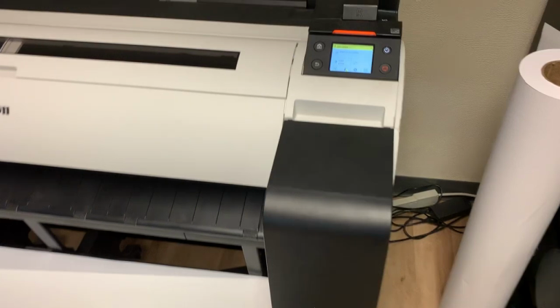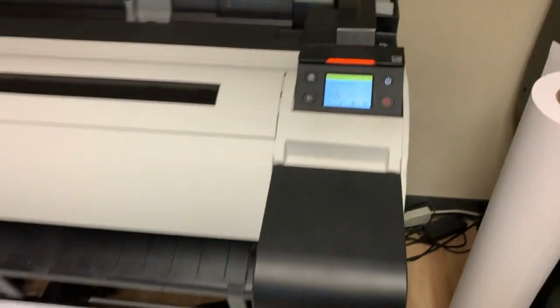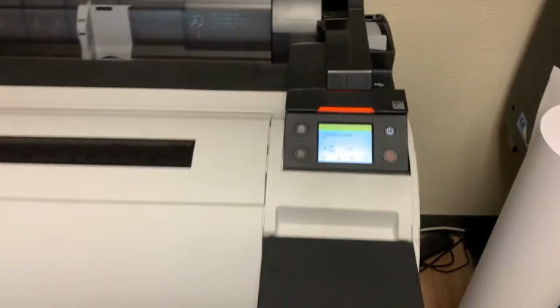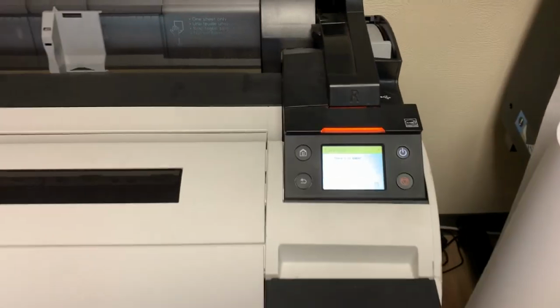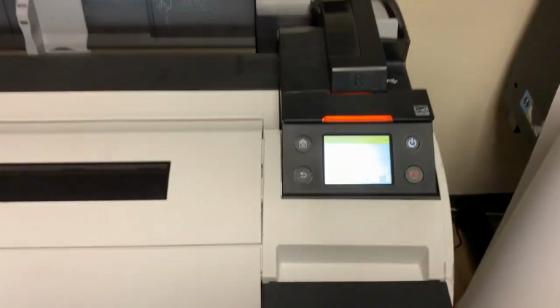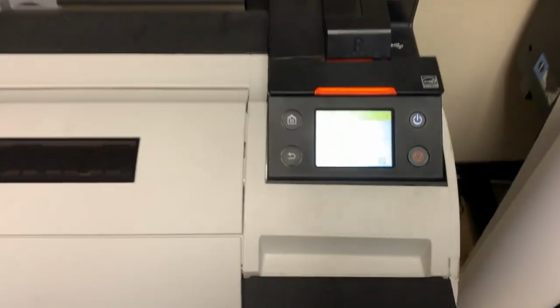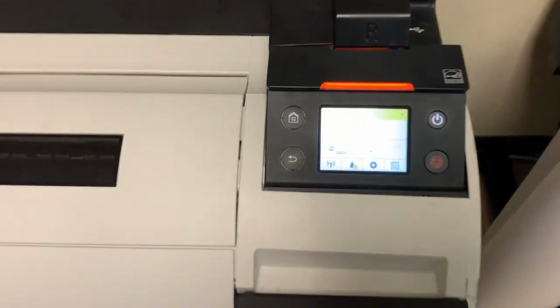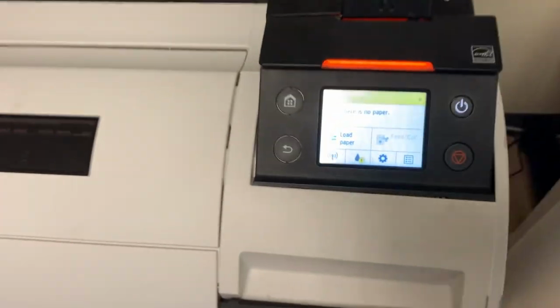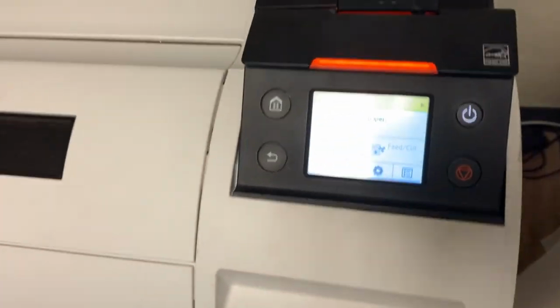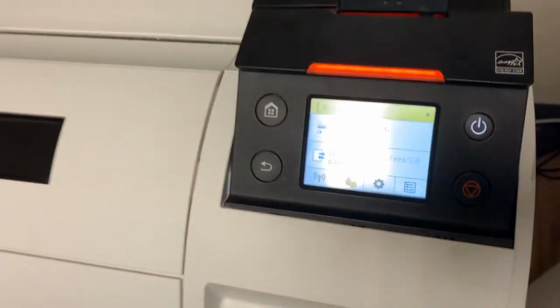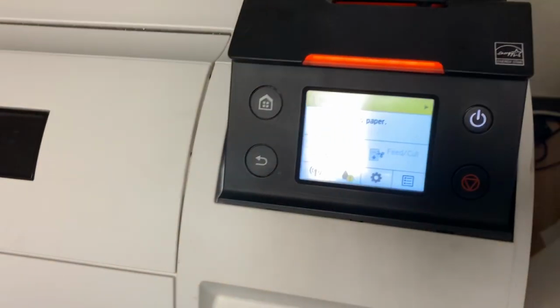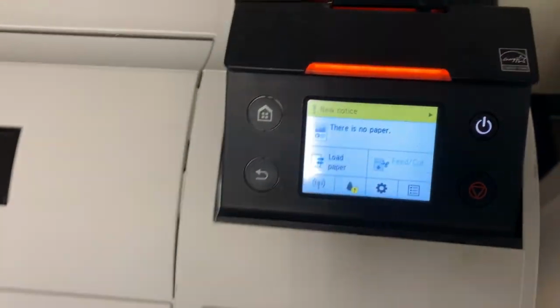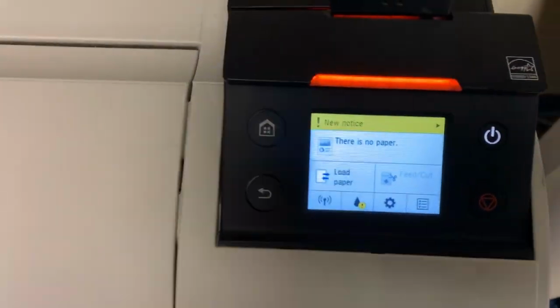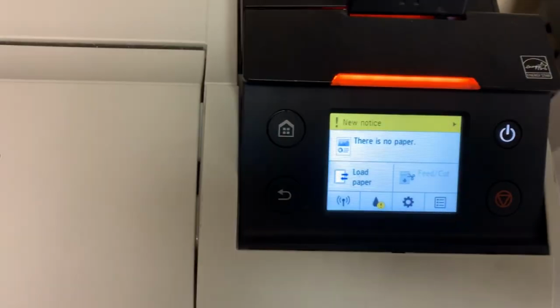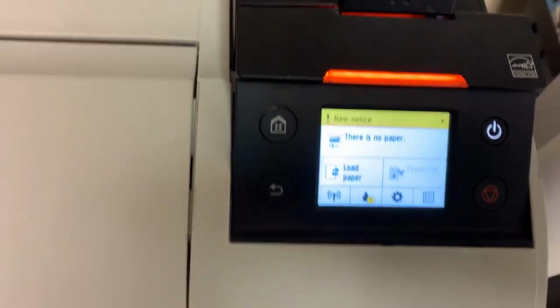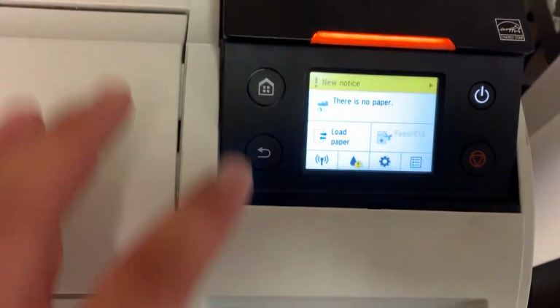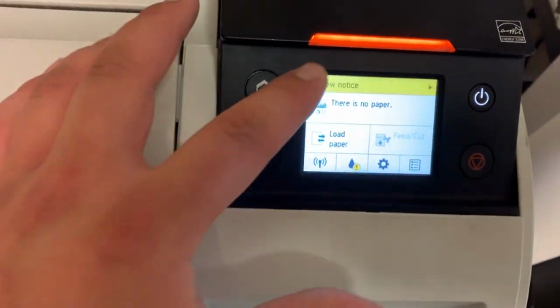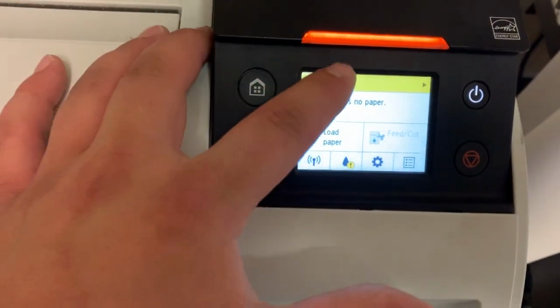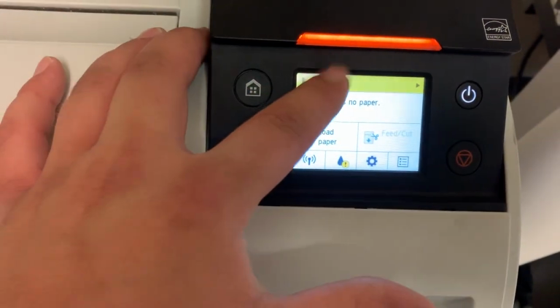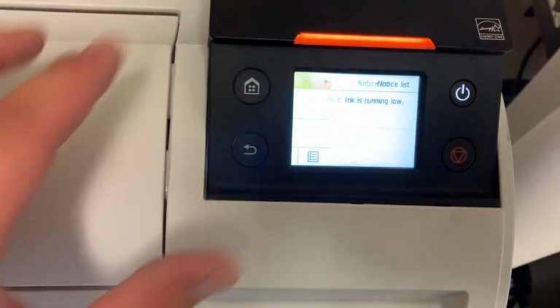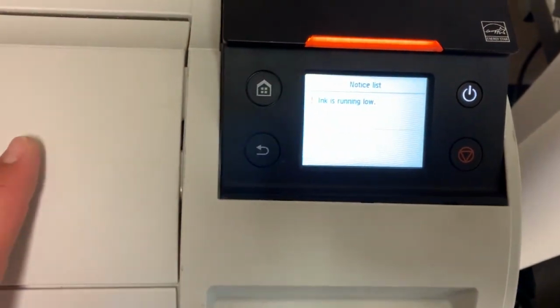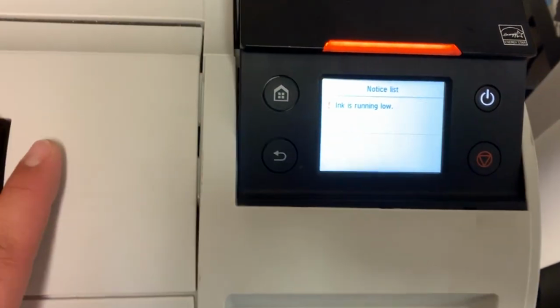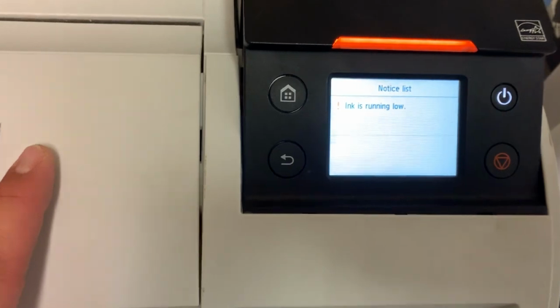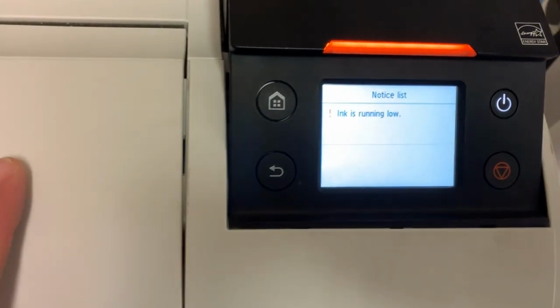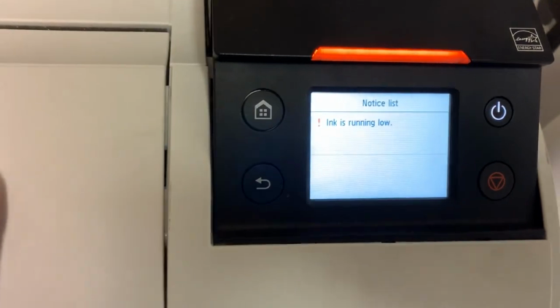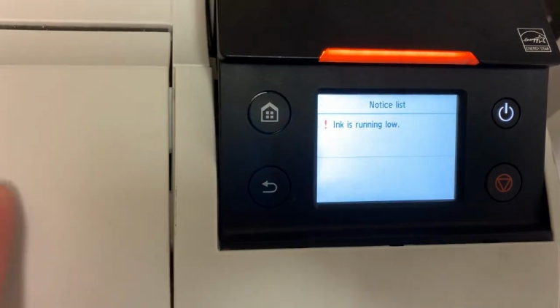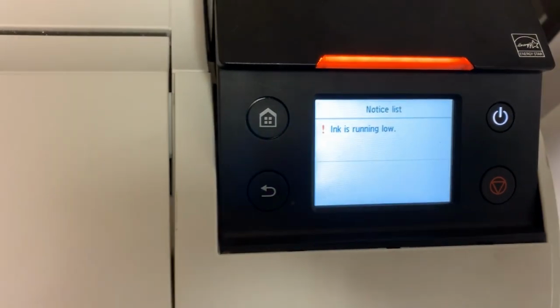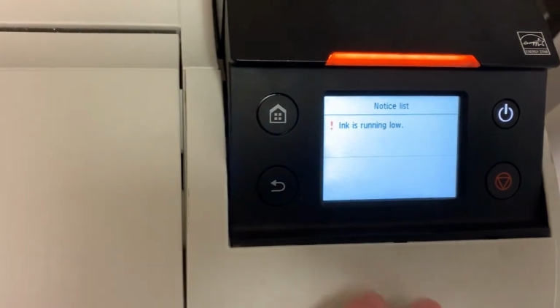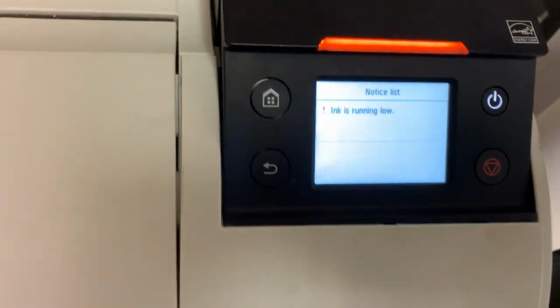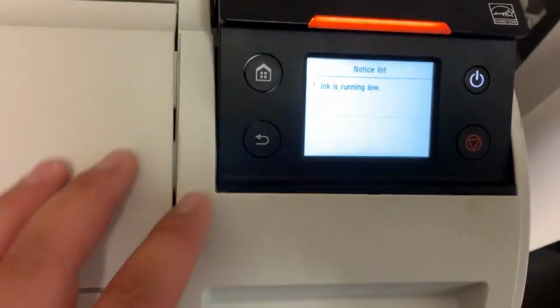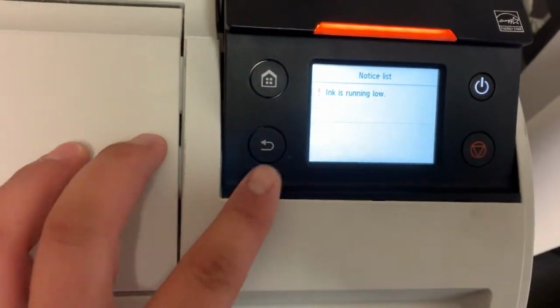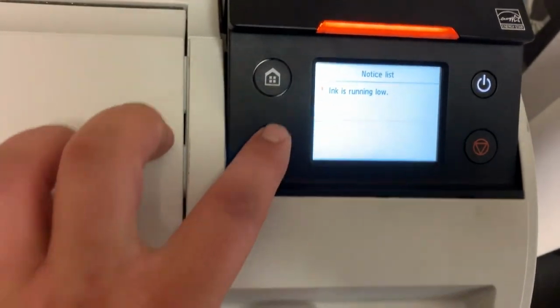On your screen it will say a new notice, and when you click it, it will say maintenance cartridge low — in this case it's just inked.